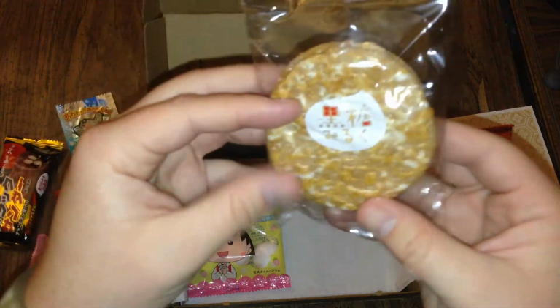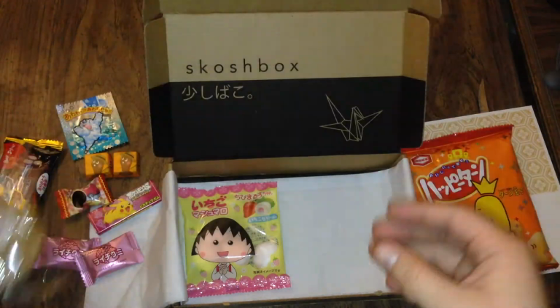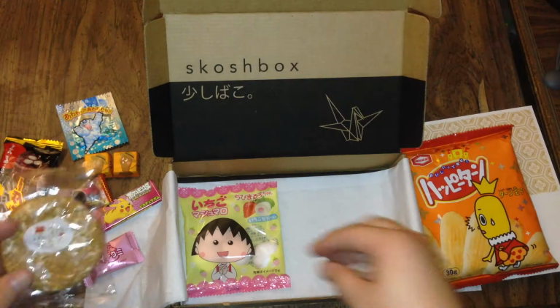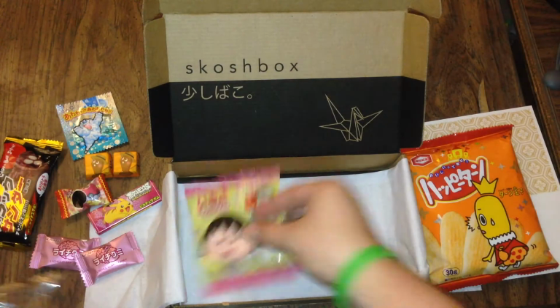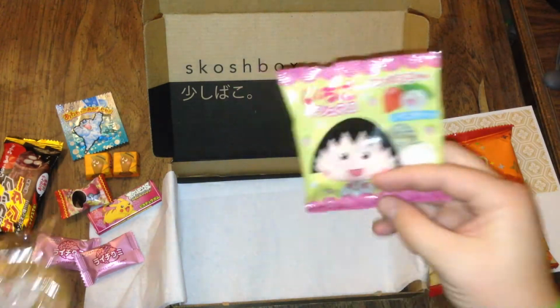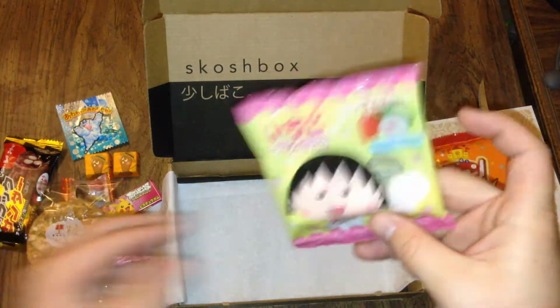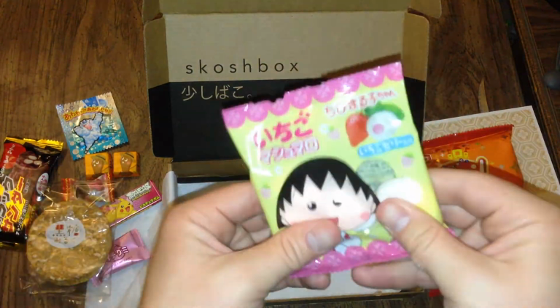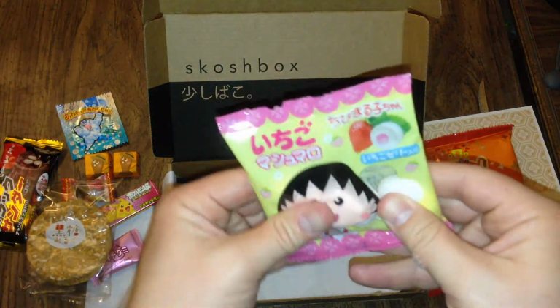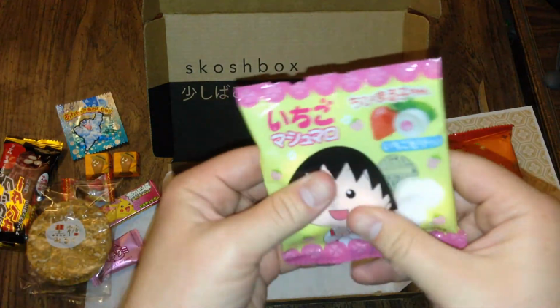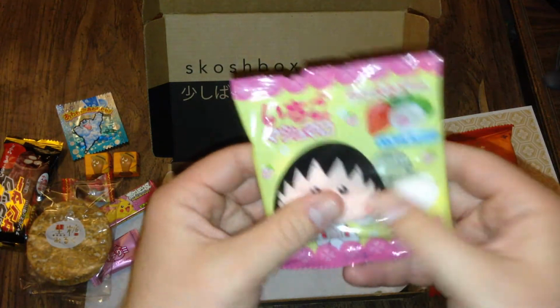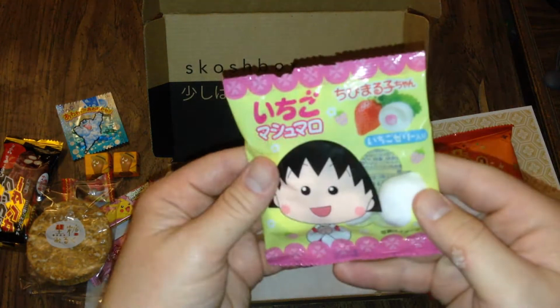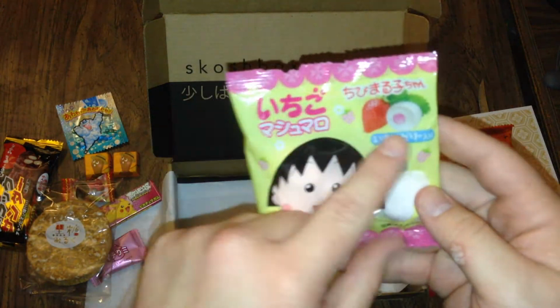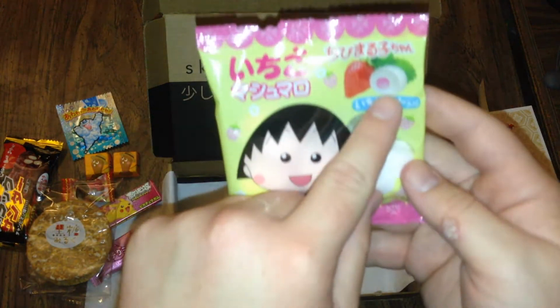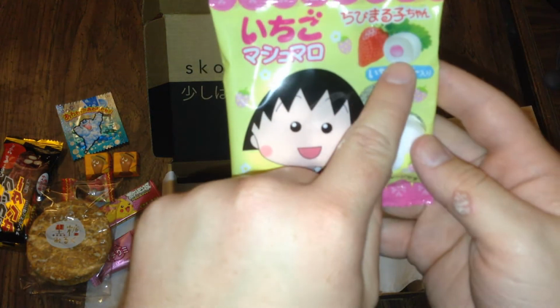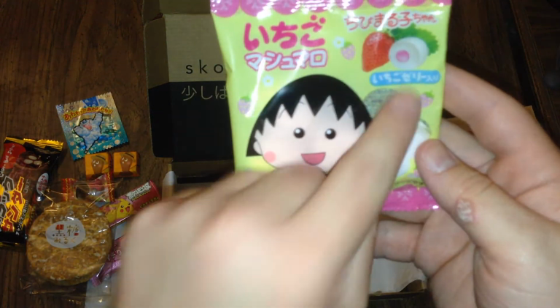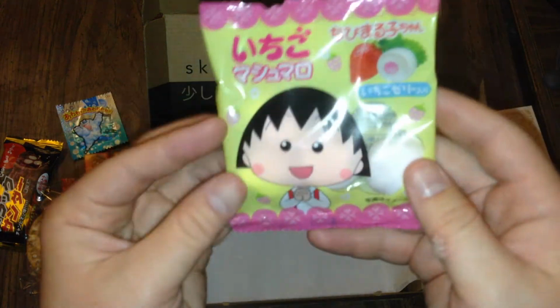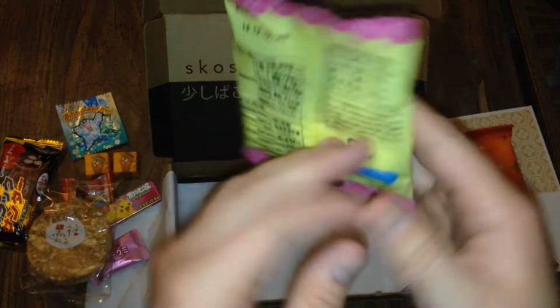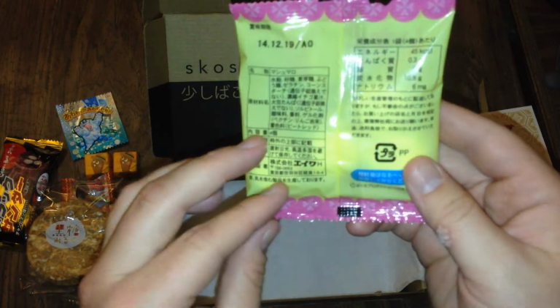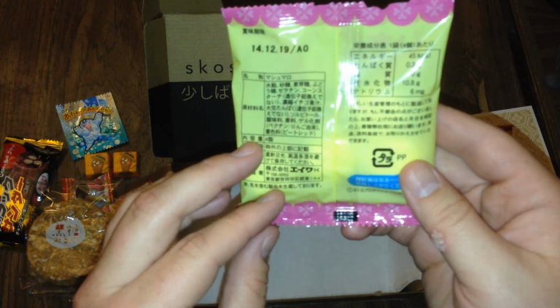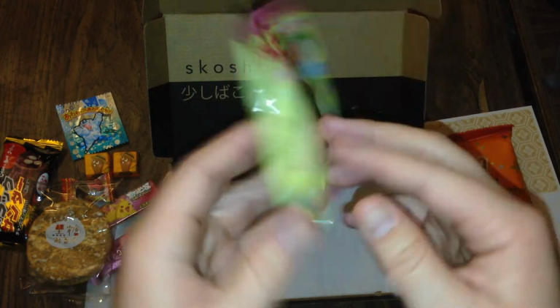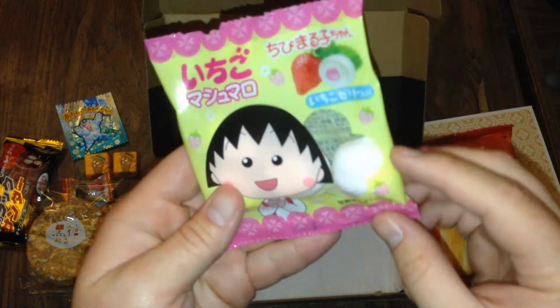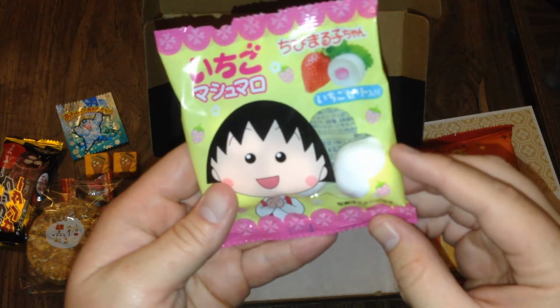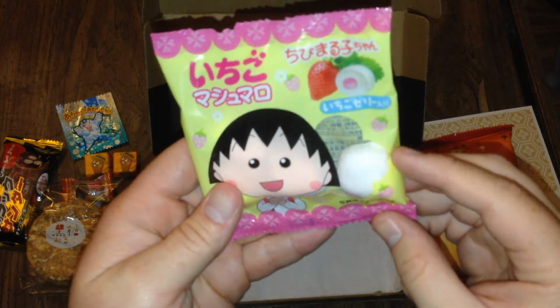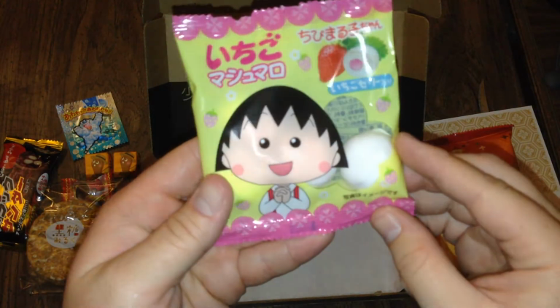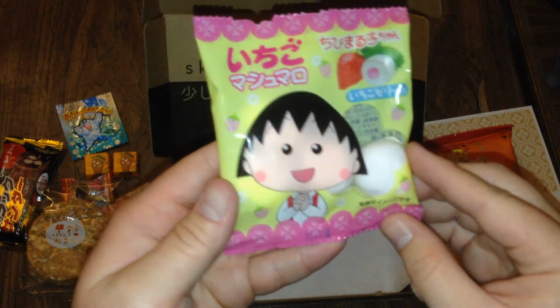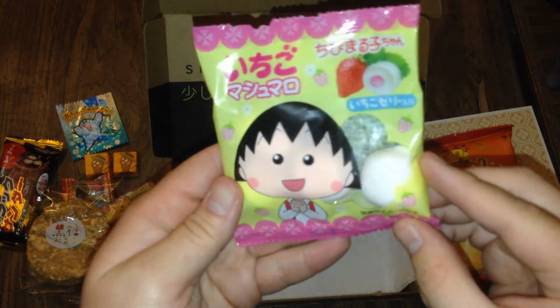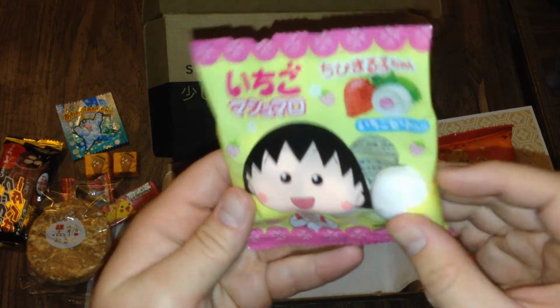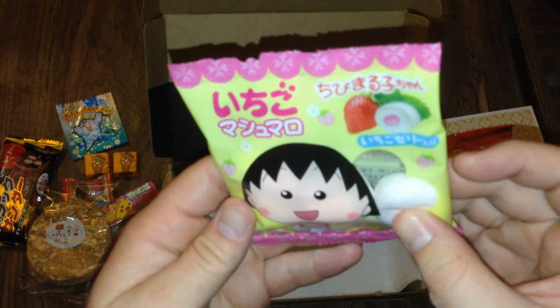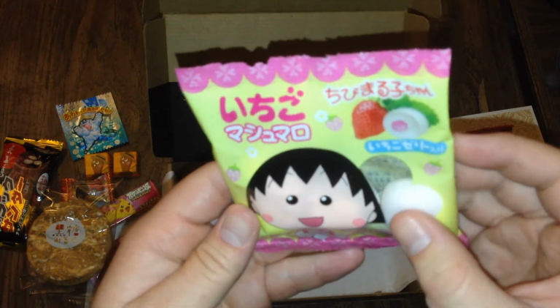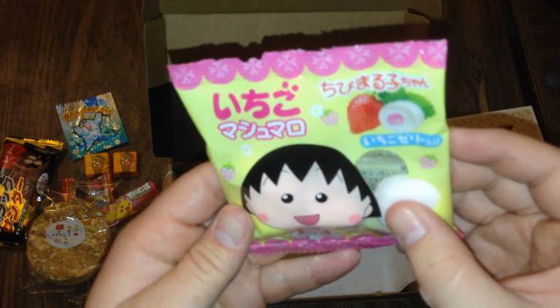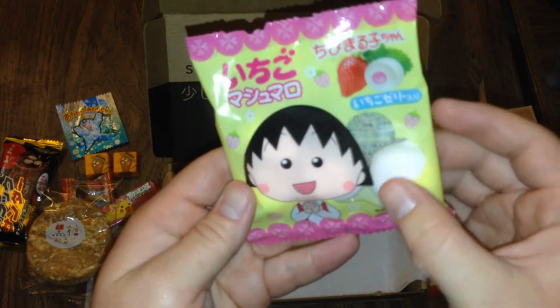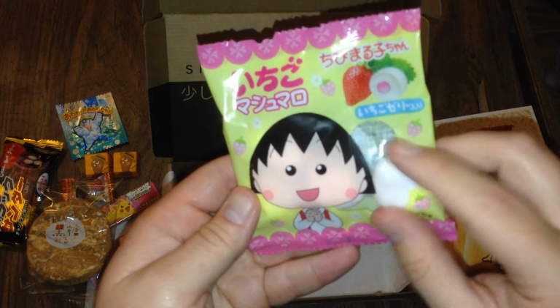Cool package. And last but not least, ooh, more gummies! These look like they're strawberry filled gummies. Can't wait to try those — super soft.